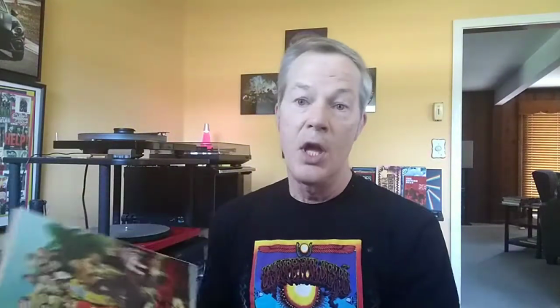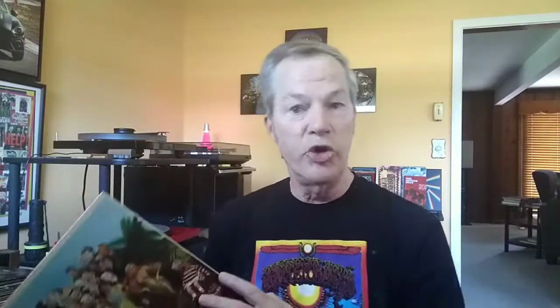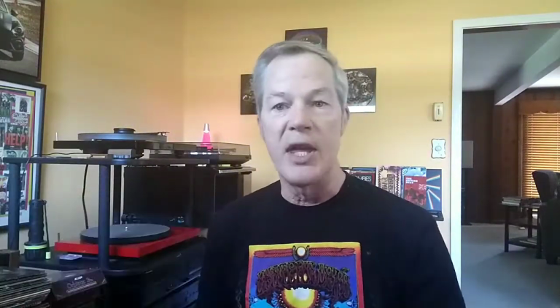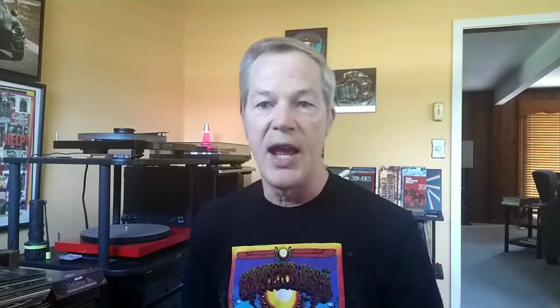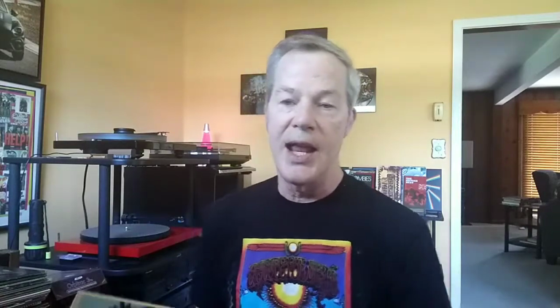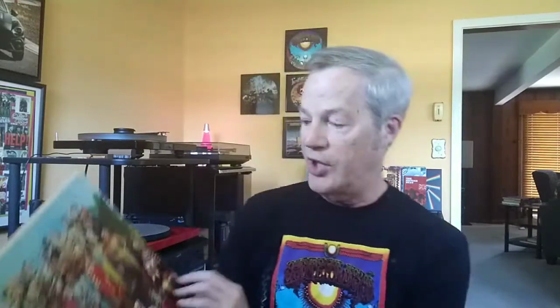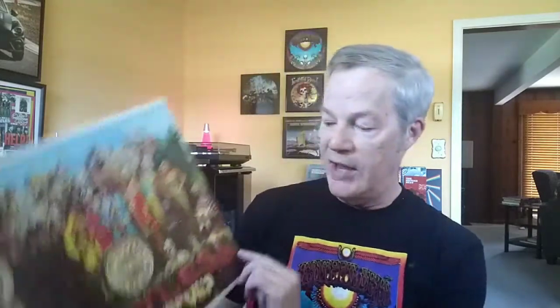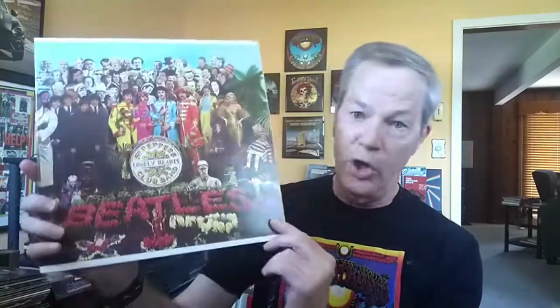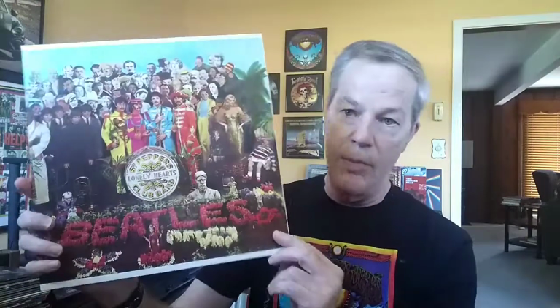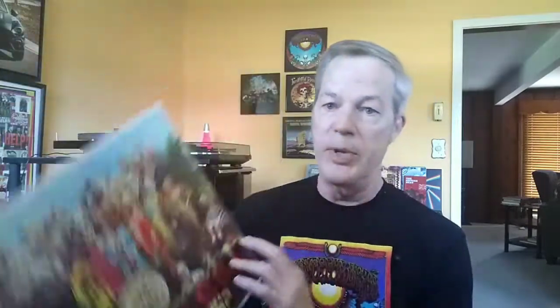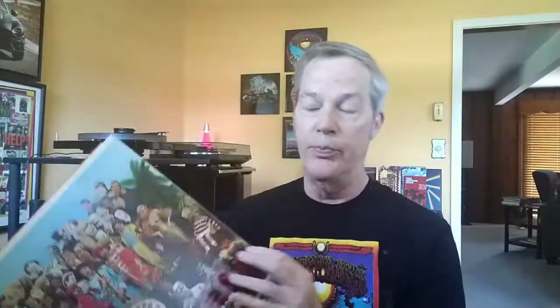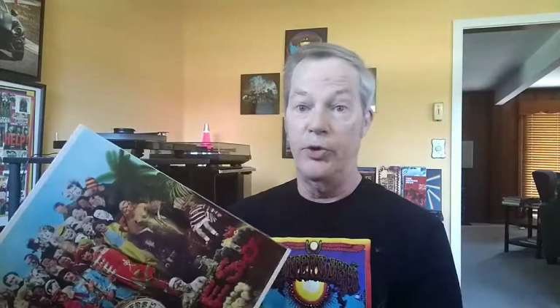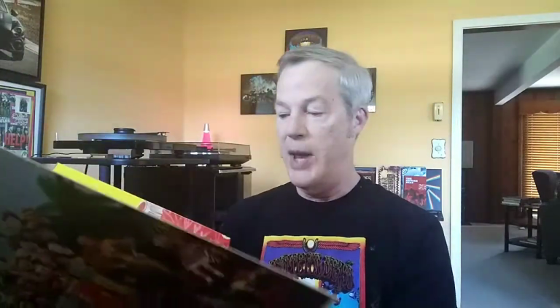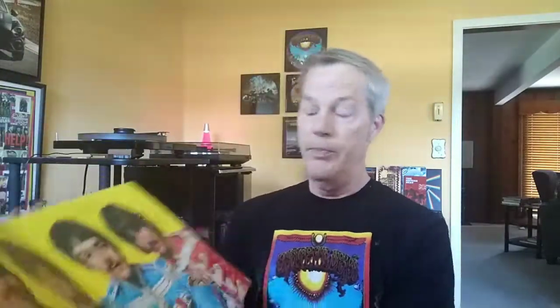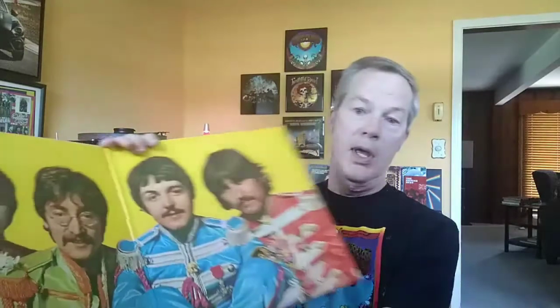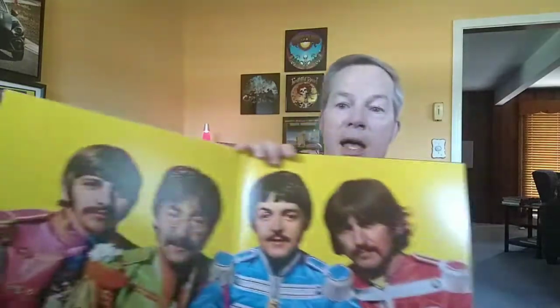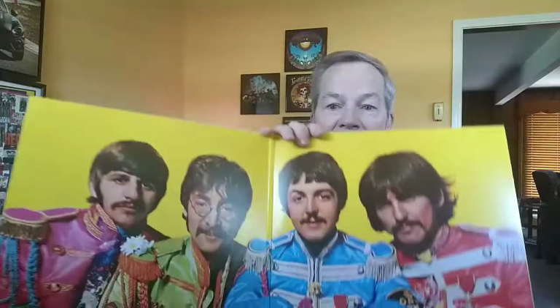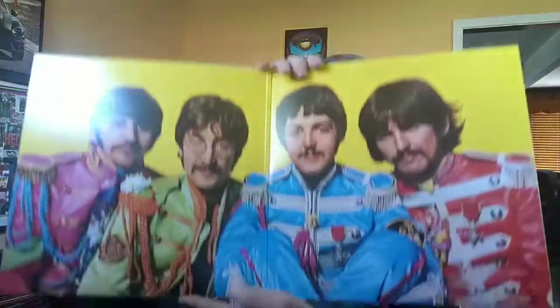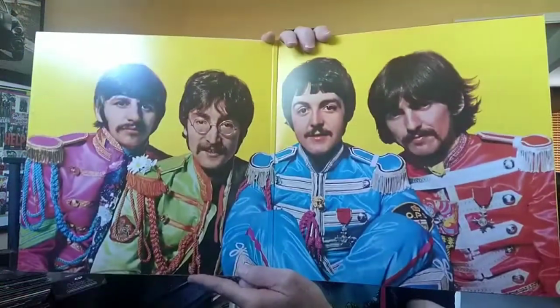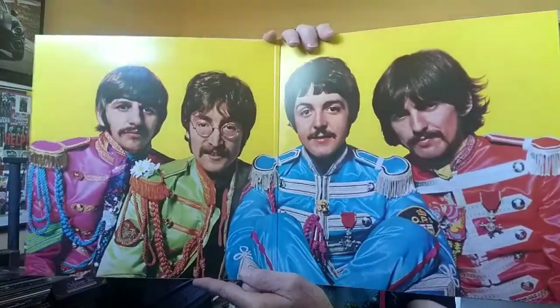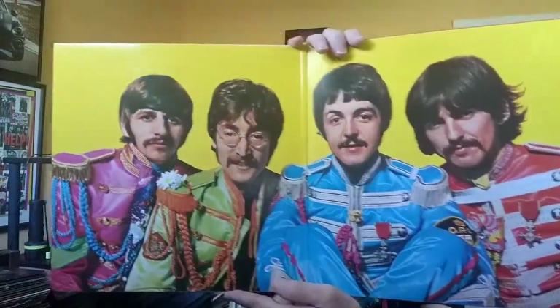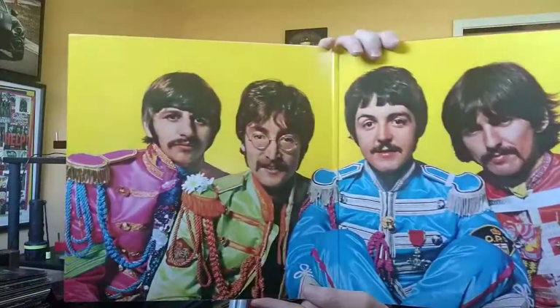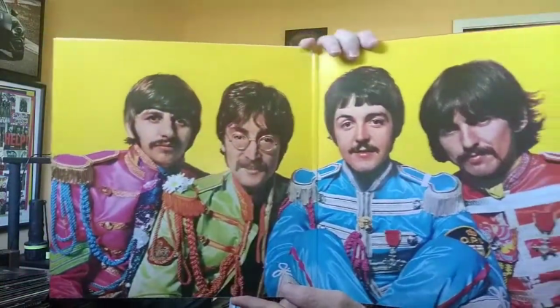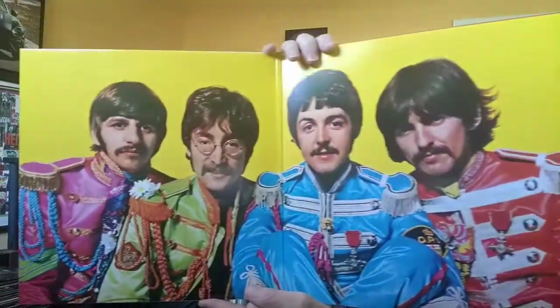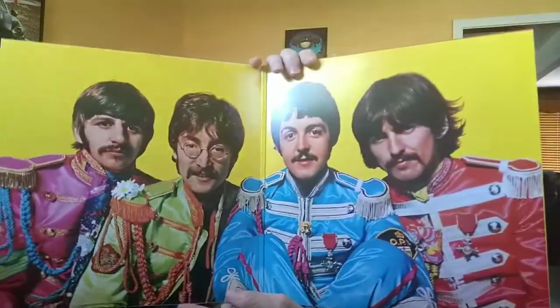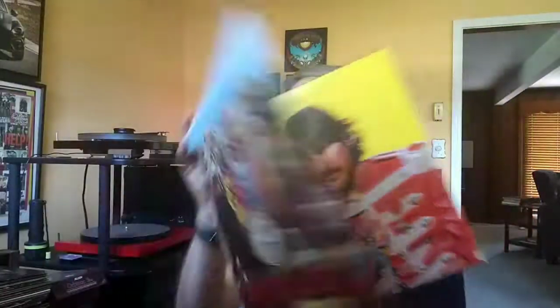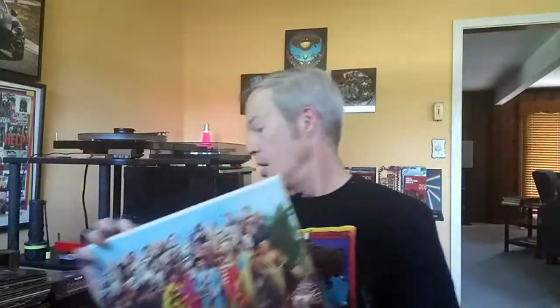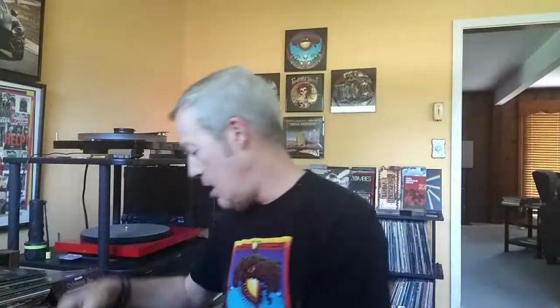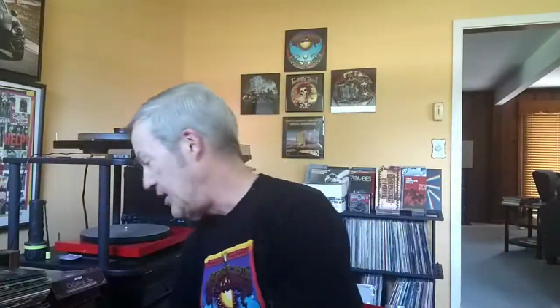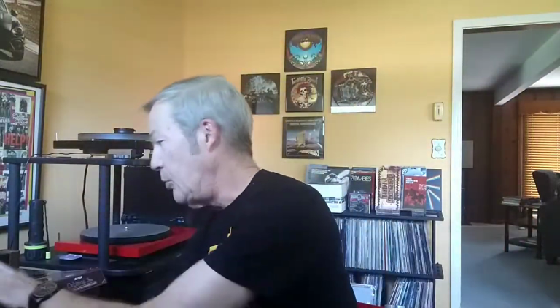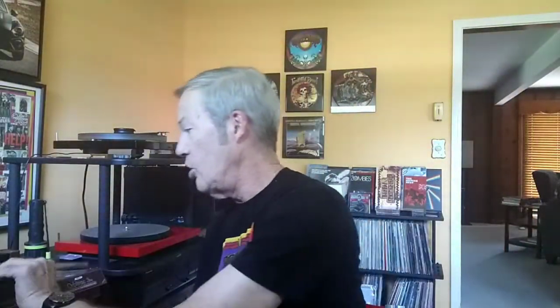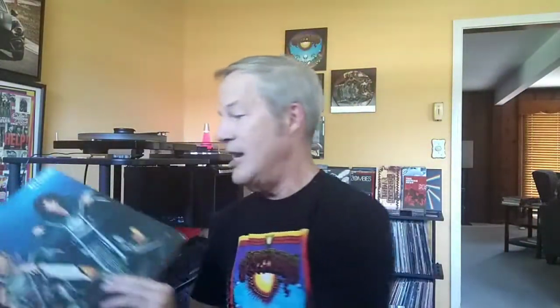So I'm going to show you some inside and outsides of the gatefold. So Beatles — Sergeant Pepper — the inside of this I think is a very cool gatefold. The gatefold has fantastic pictures of the band.